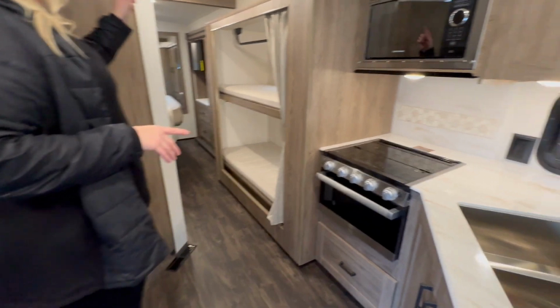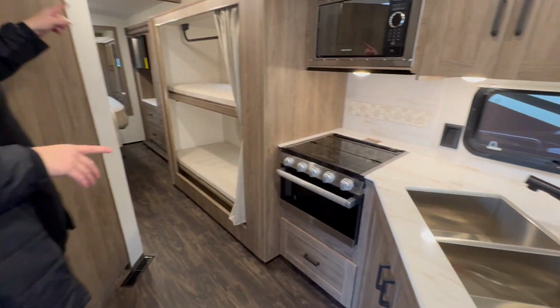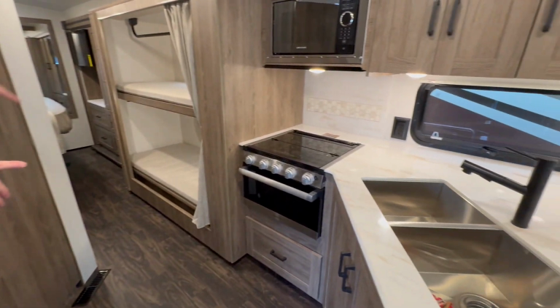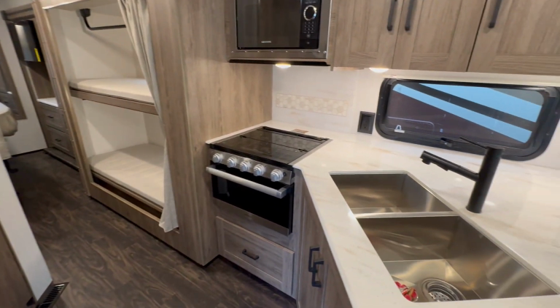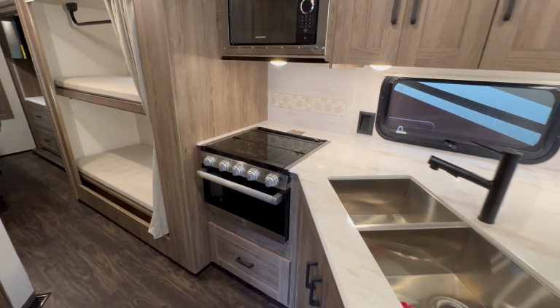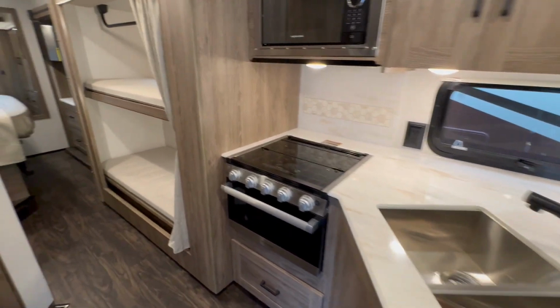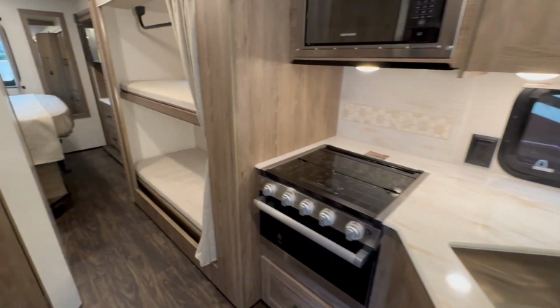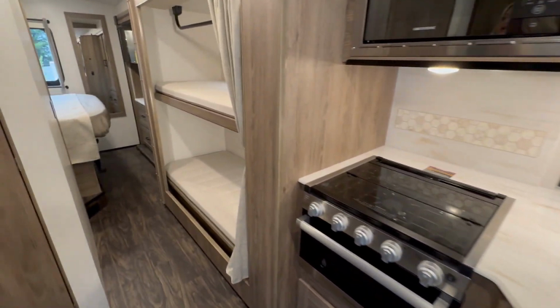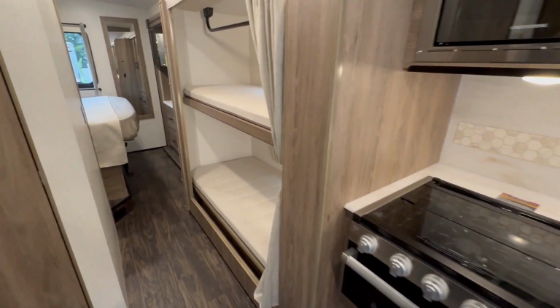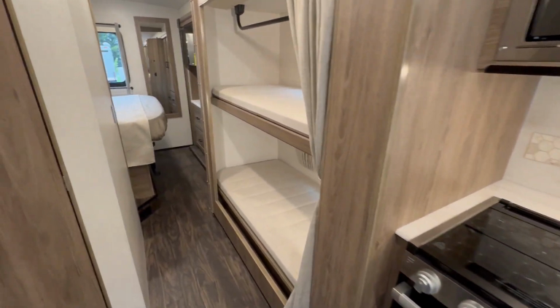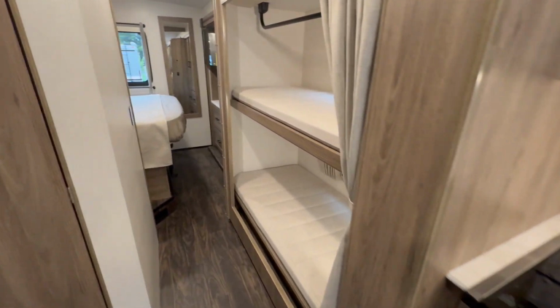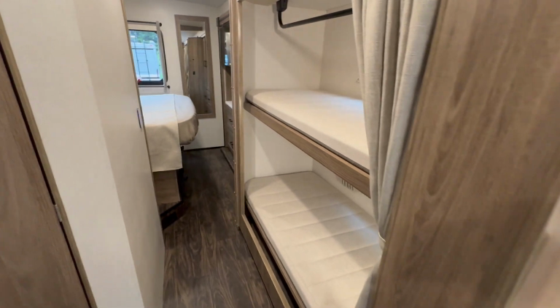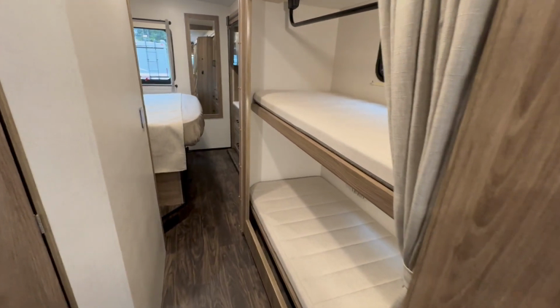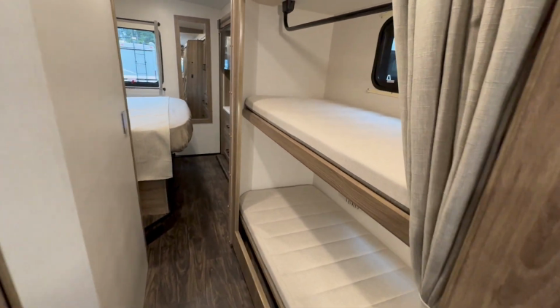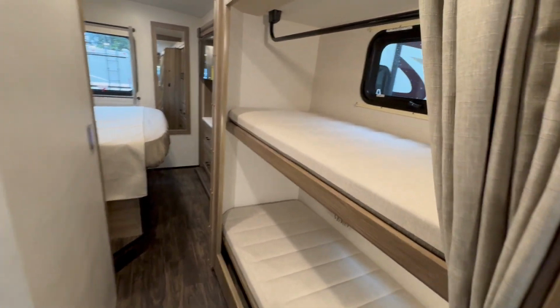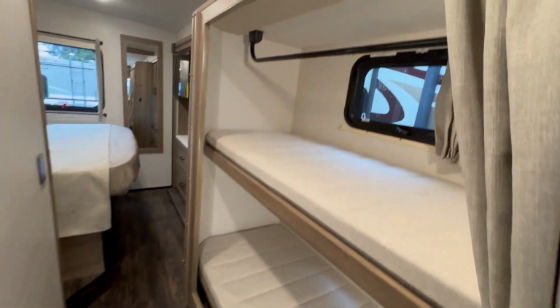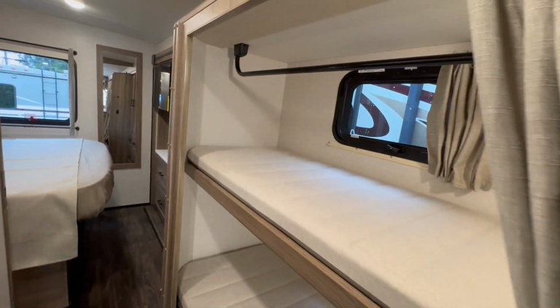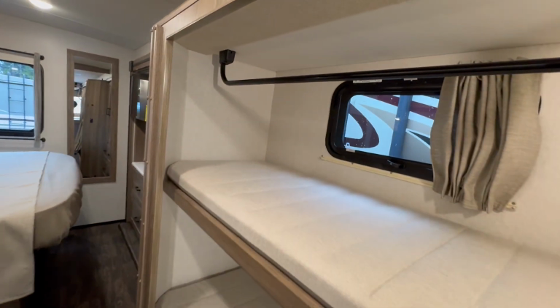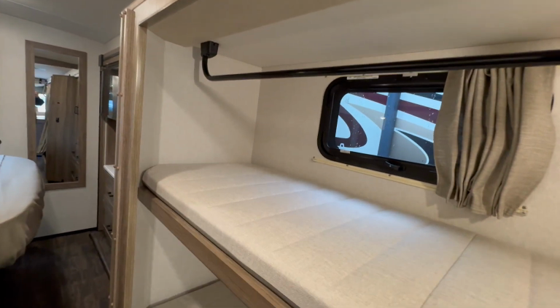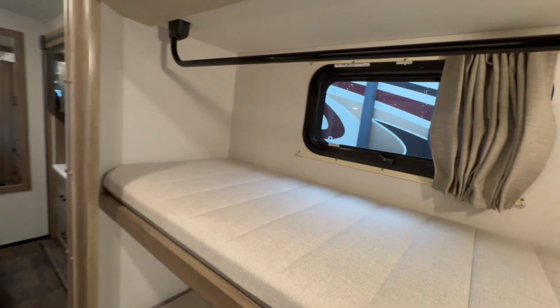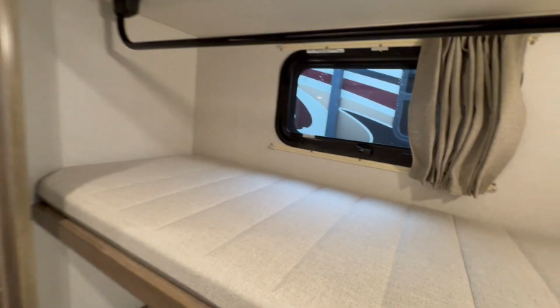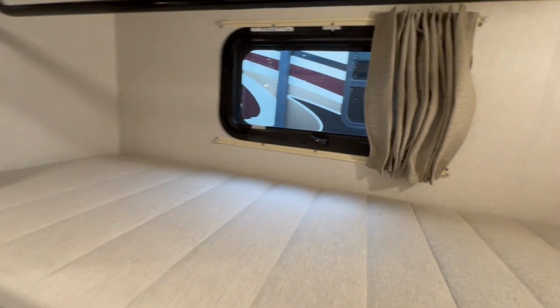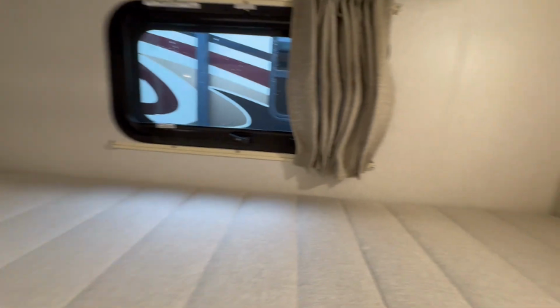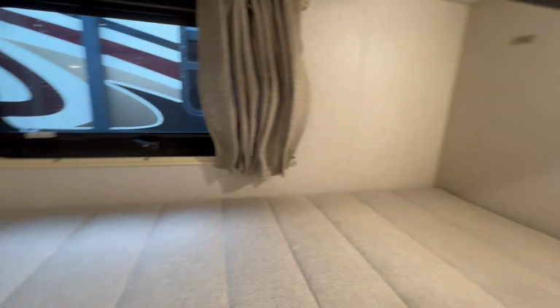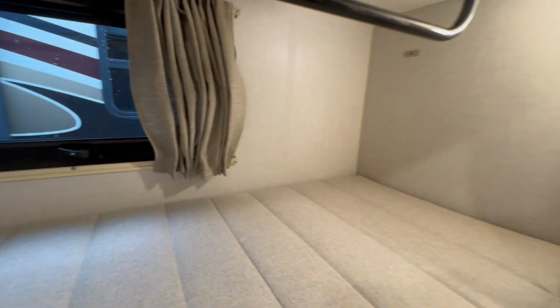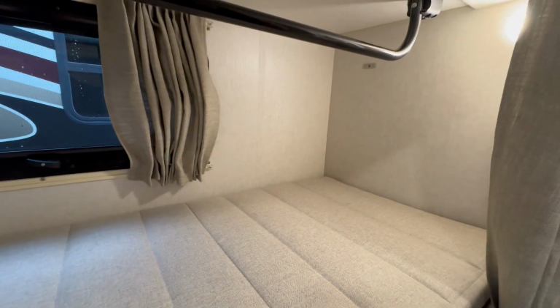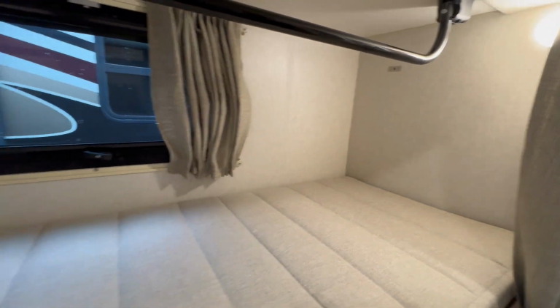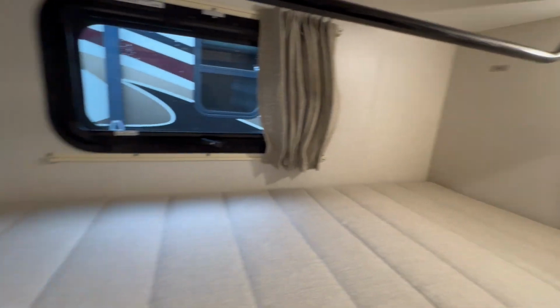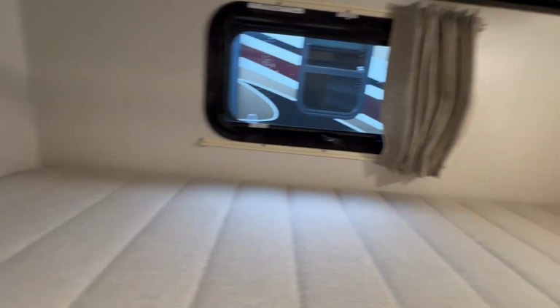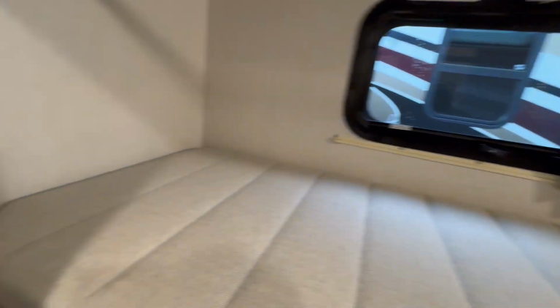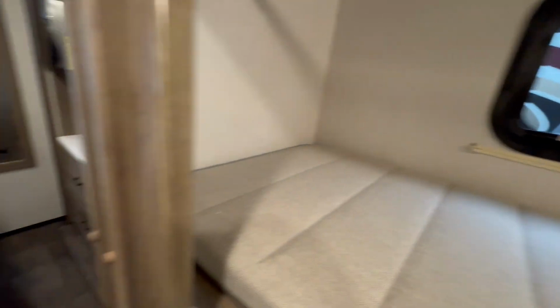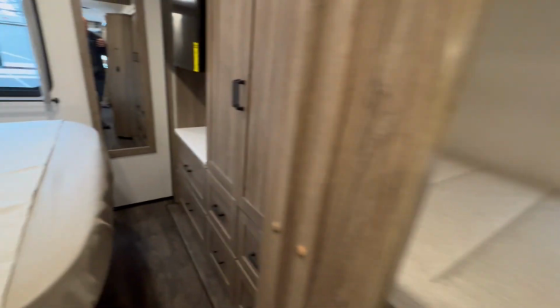And then you've got bunks as well, so two additional sleeping spaces. You can kind of flex that space a little bit. They've already given you a curtain rod up there for hanging clothes and things like that. It's also a great spot for dogs to travel — you can really get versatile with the bunk space.